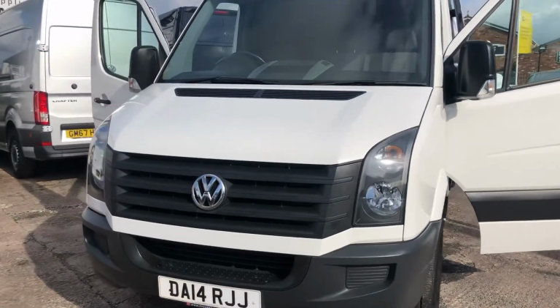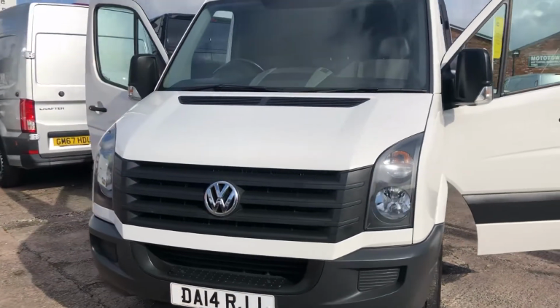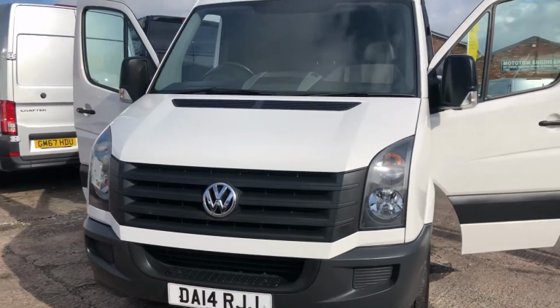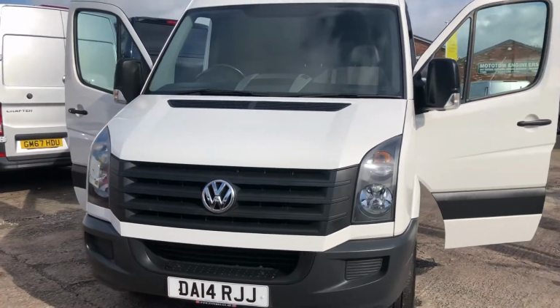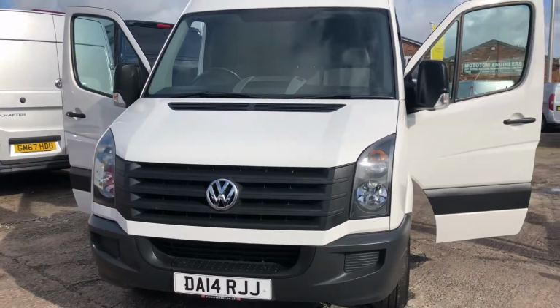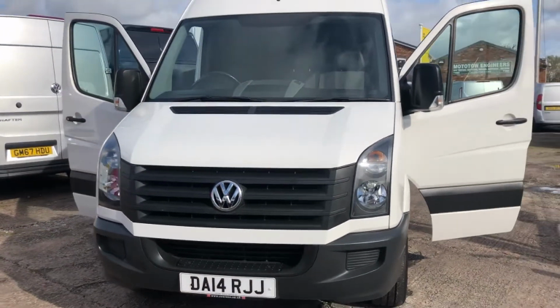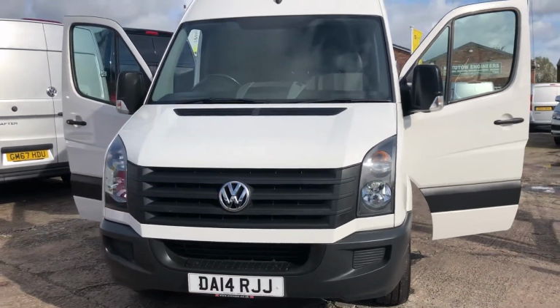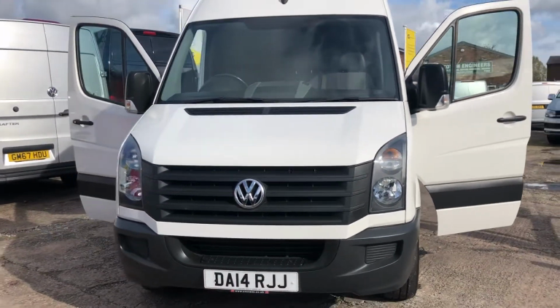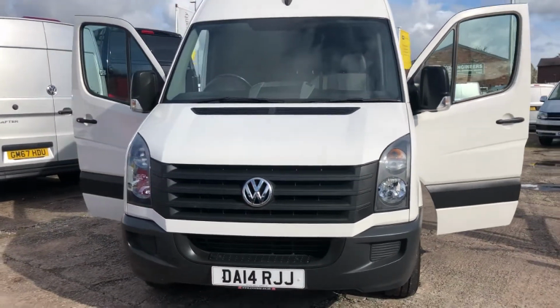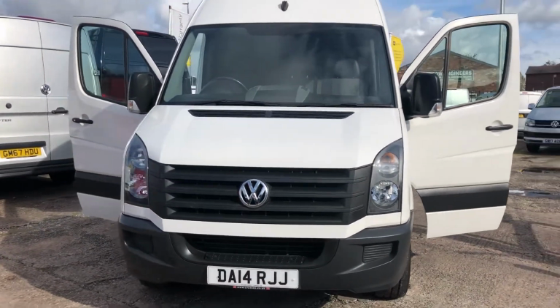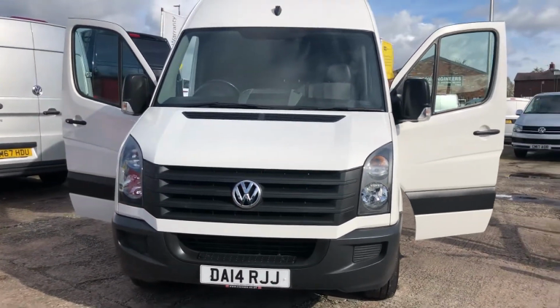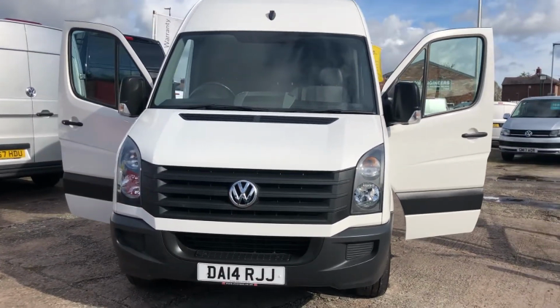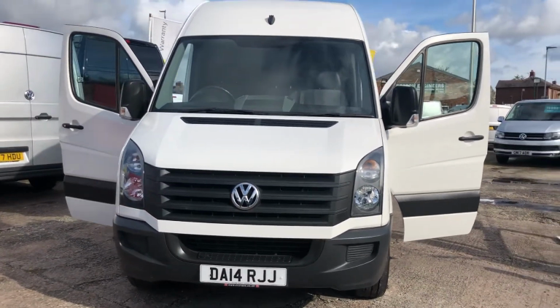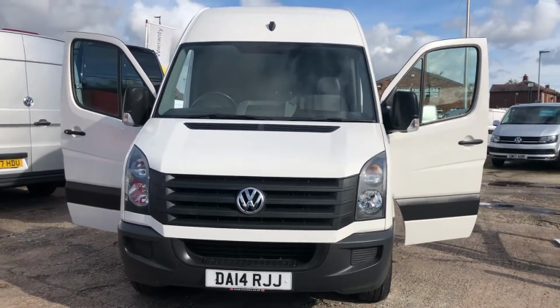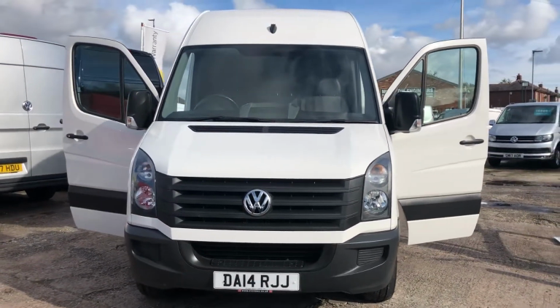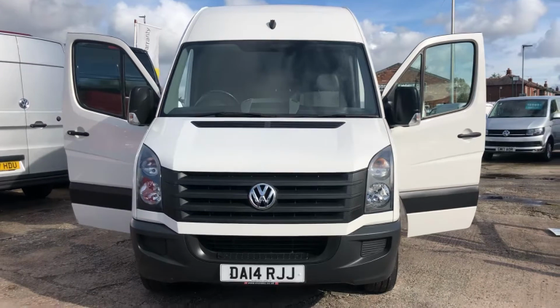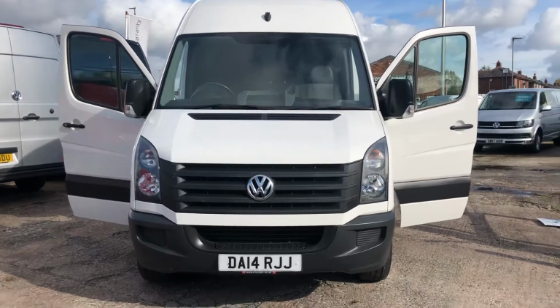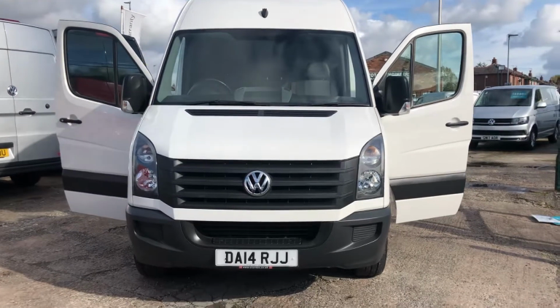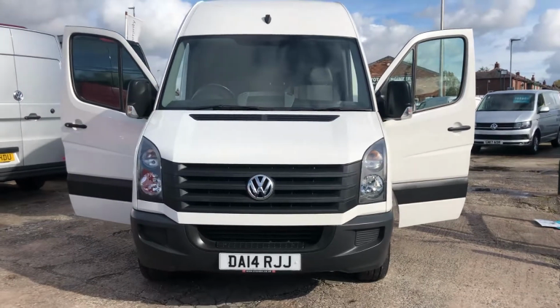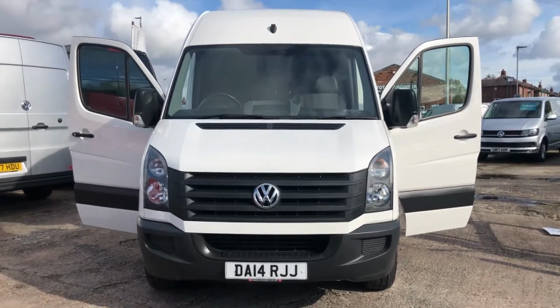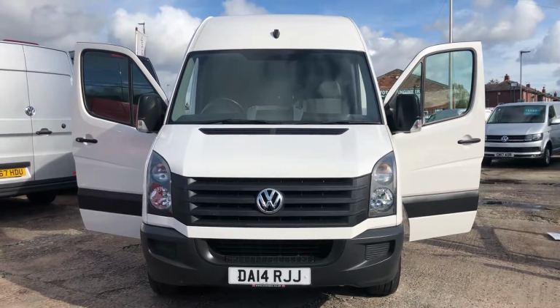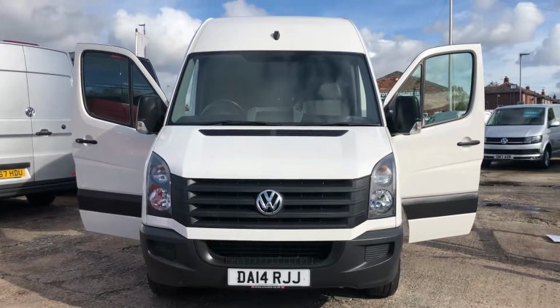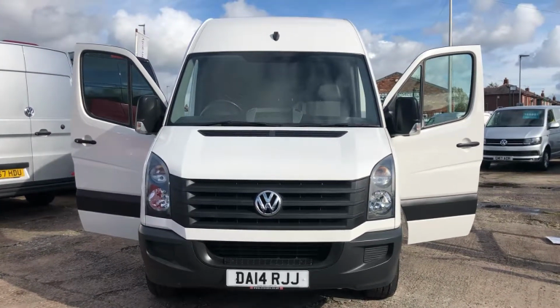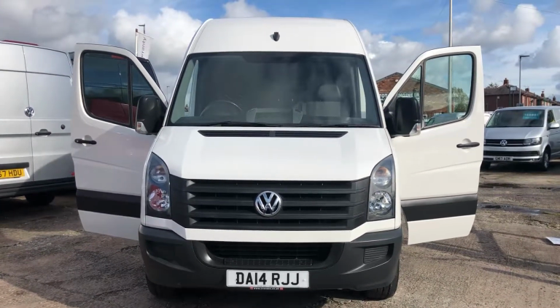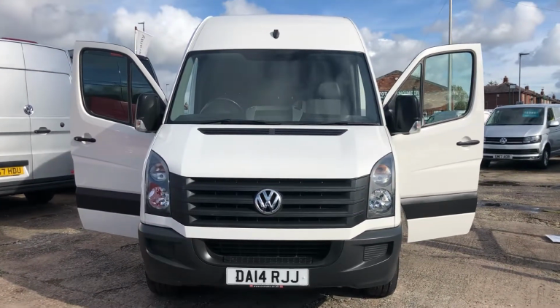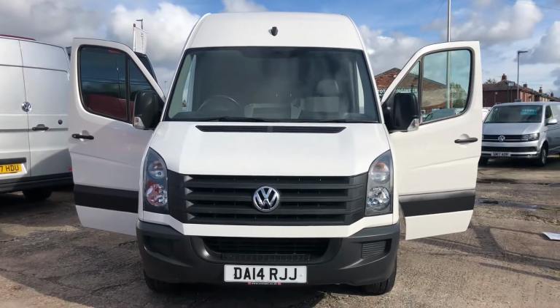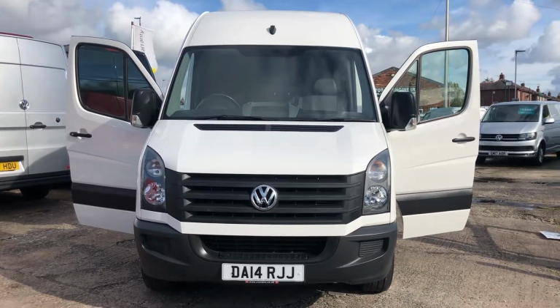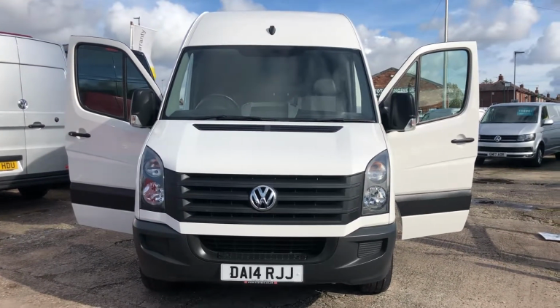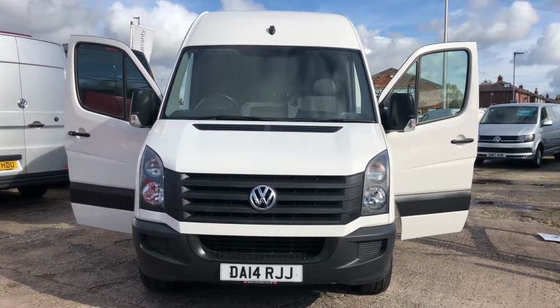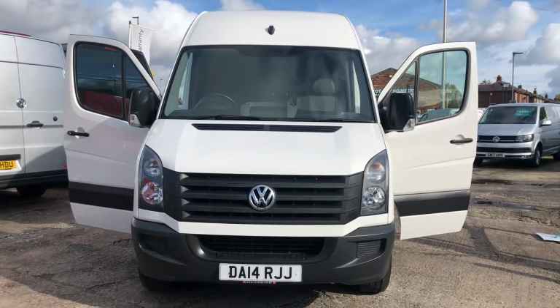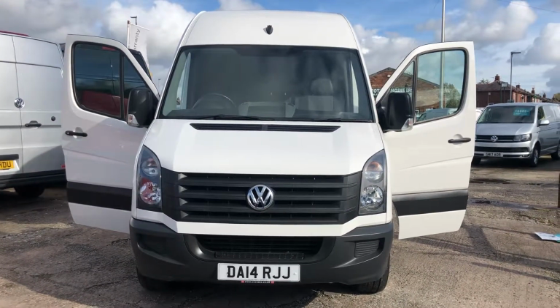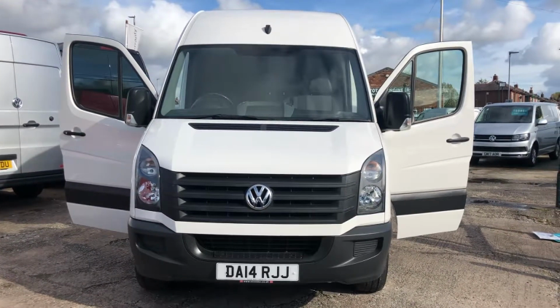We do take part exchange vehicles, so if you've got a vehicle you'd like to swap in, let us have the details and we'll give you a competitive price for that. We also have some really great flexible finance deals available. Thank you for watching.